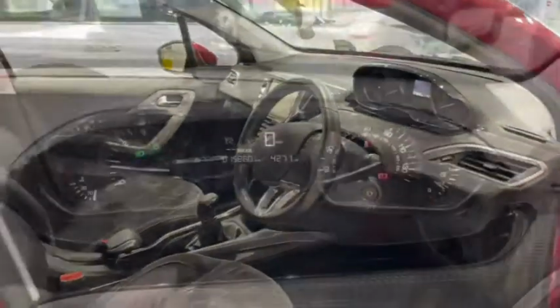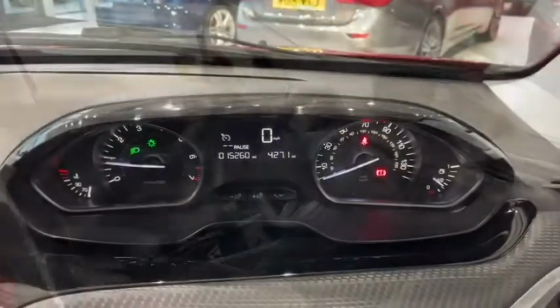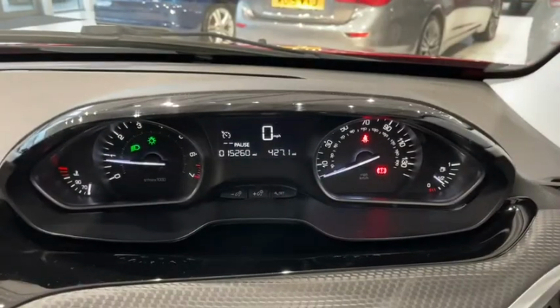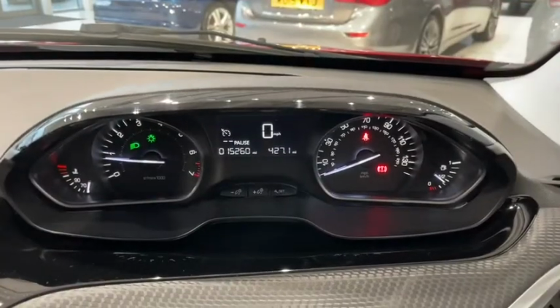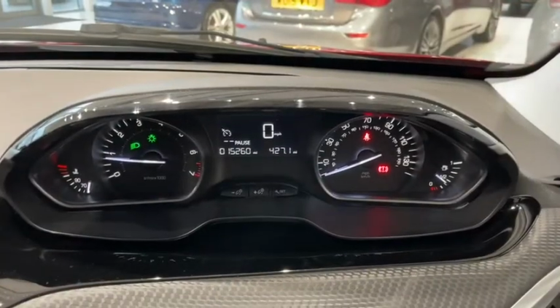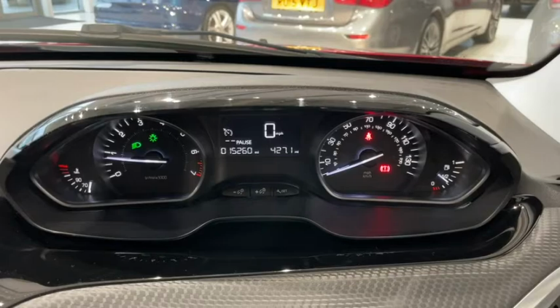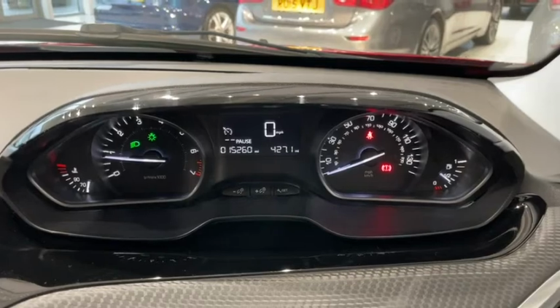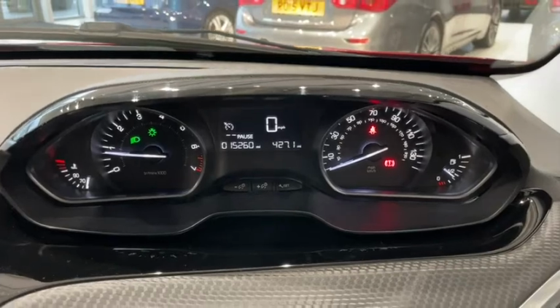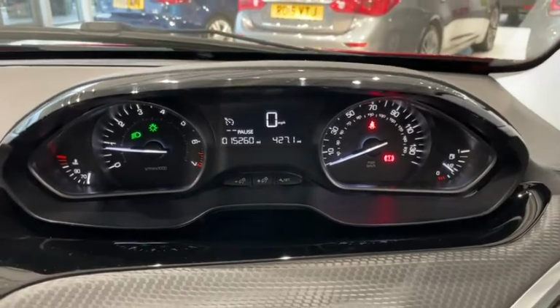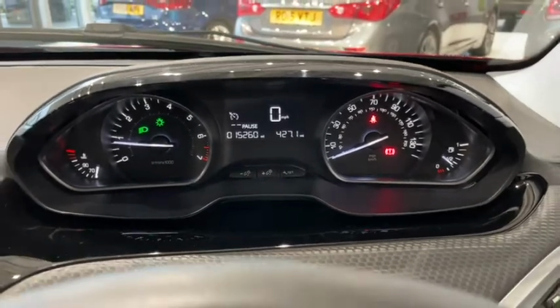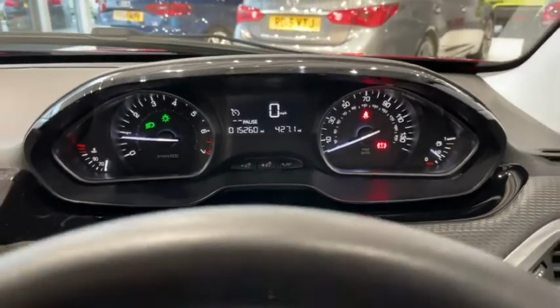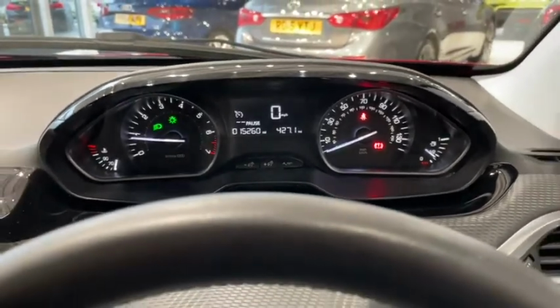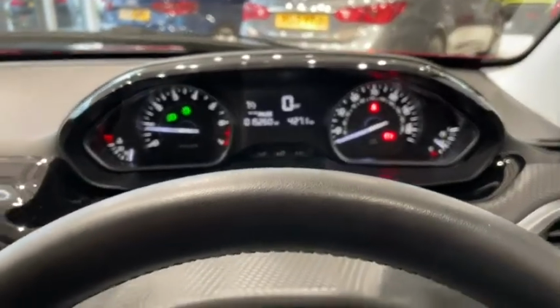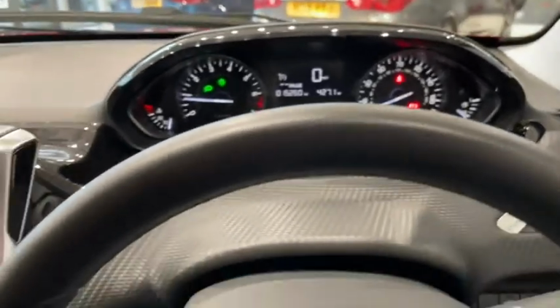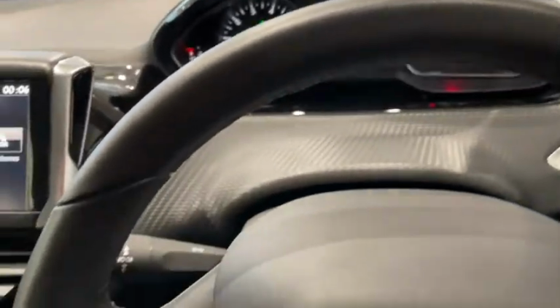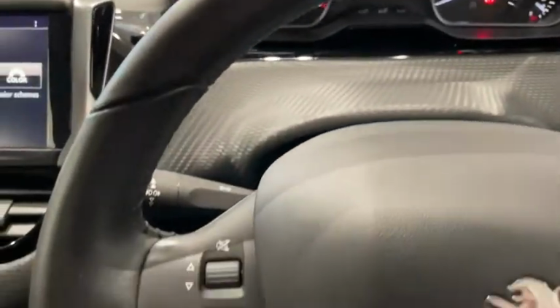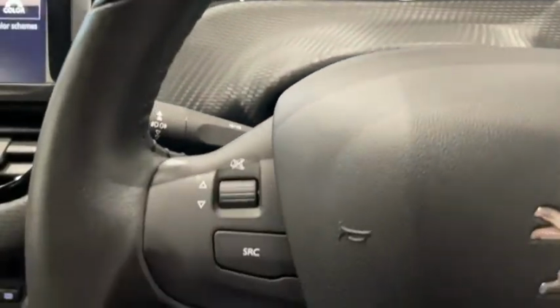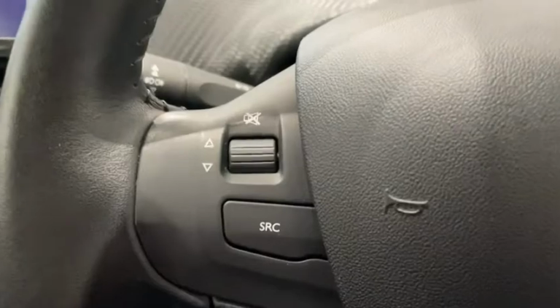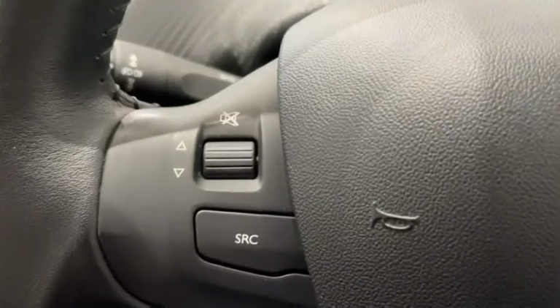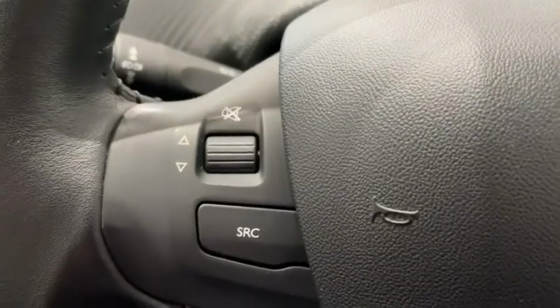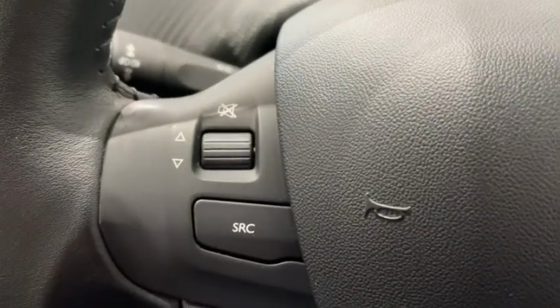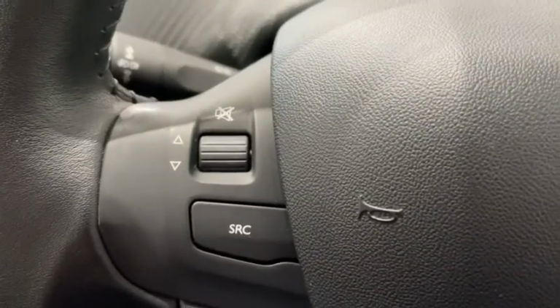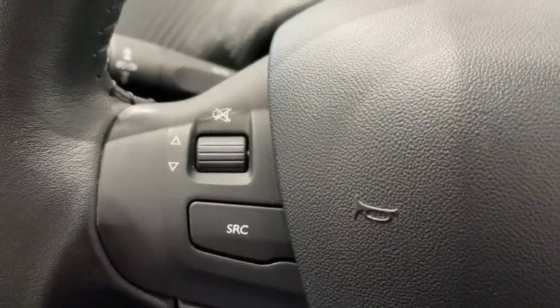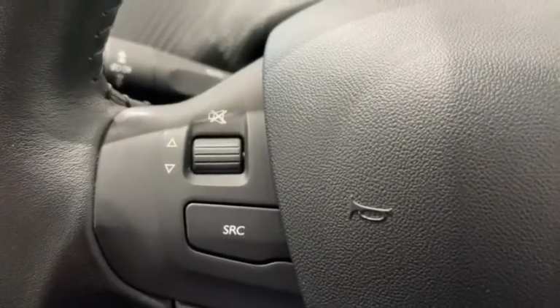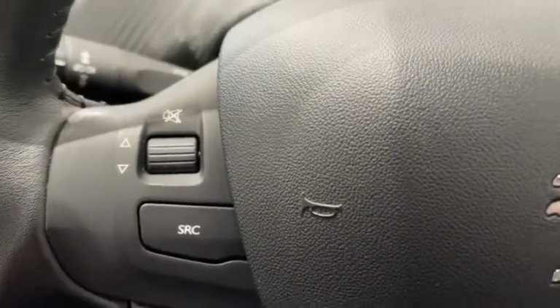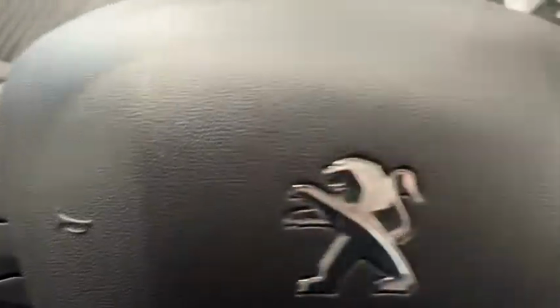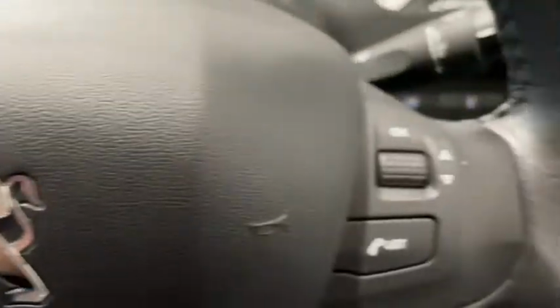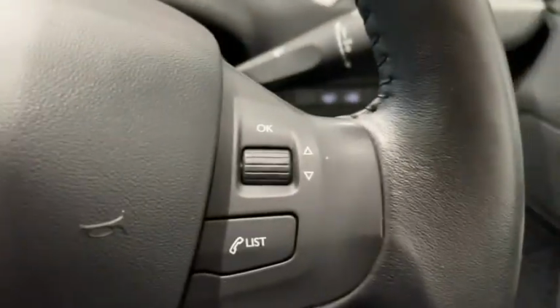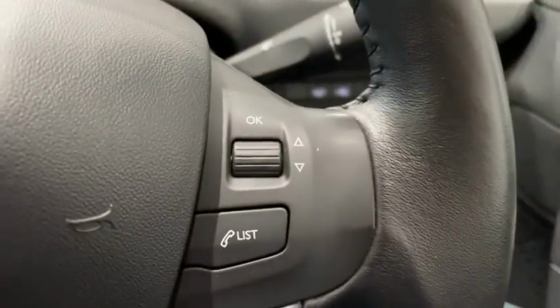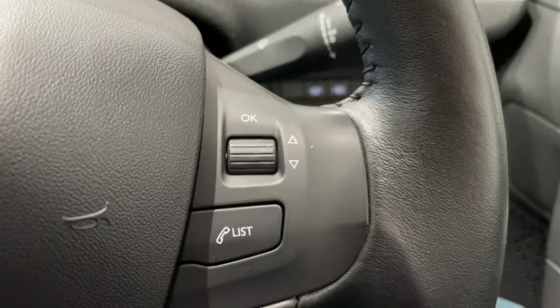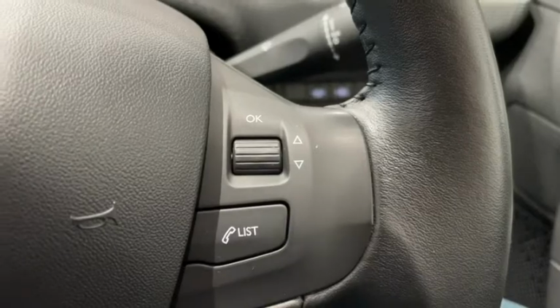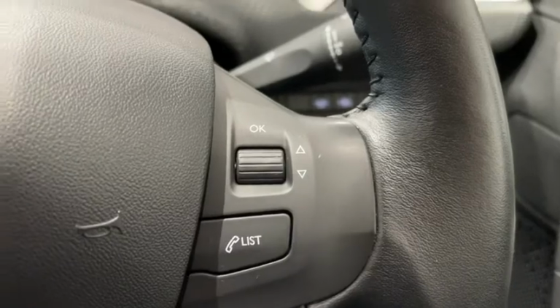The digital display on the dash tells you everything you need to know at a glance, and of course this can be controlled from the steering wheel mounted controls — with the volume control on the left and on the right hand side the main menu controls.